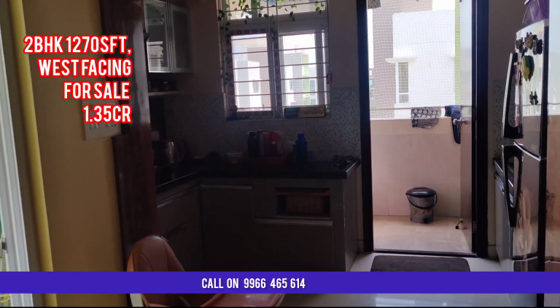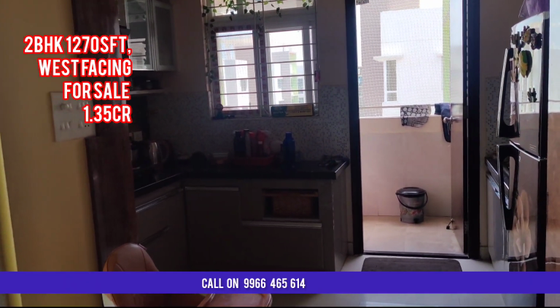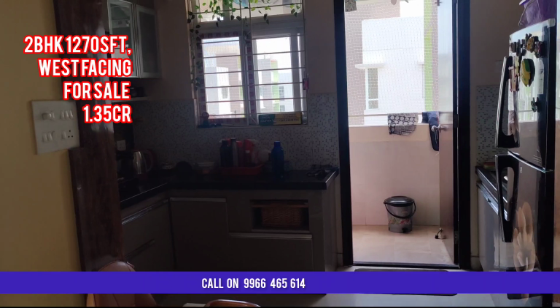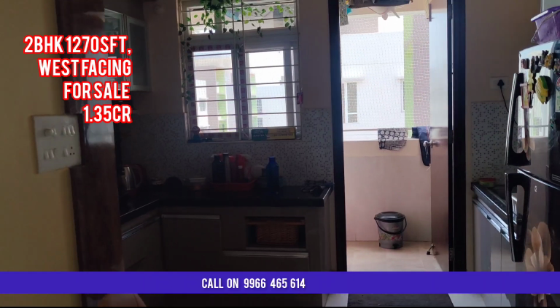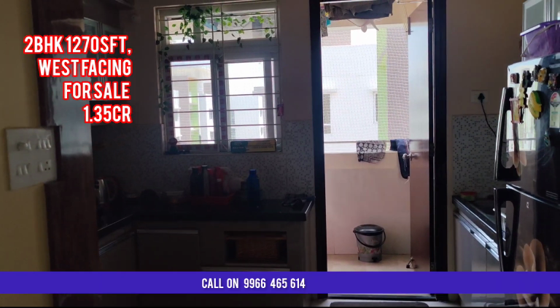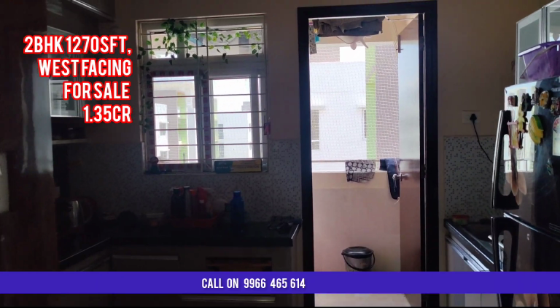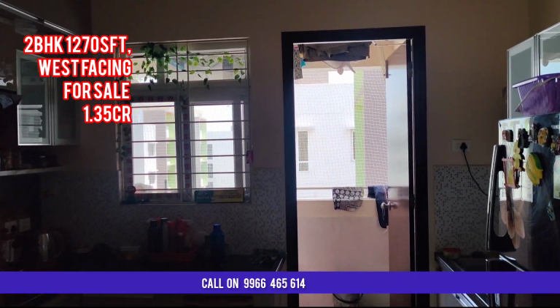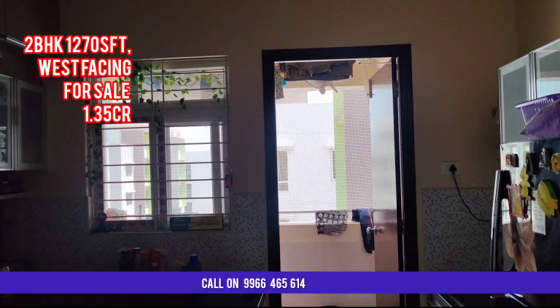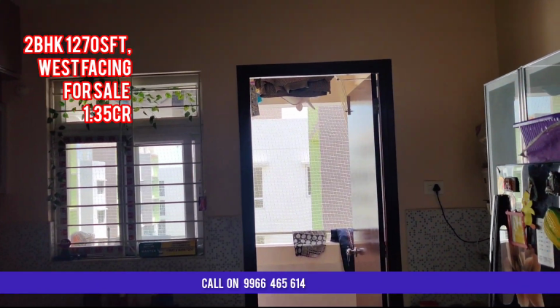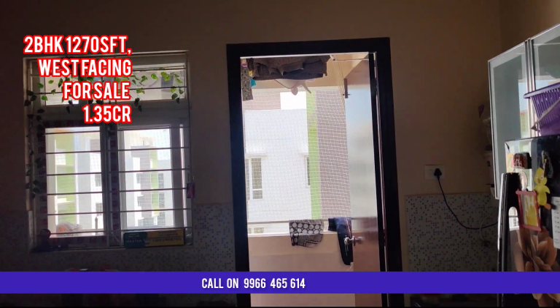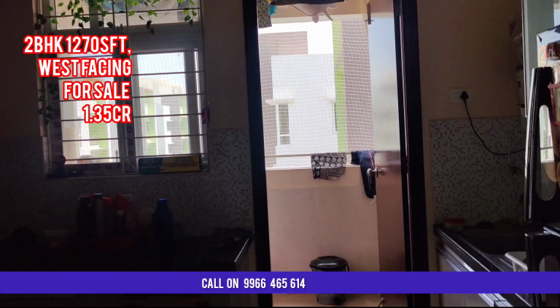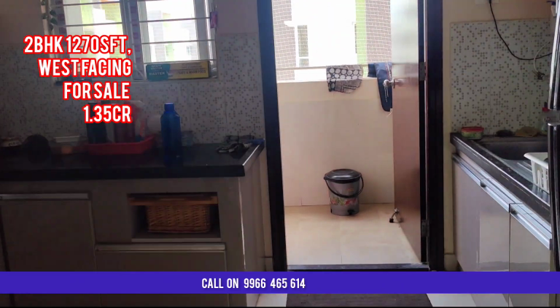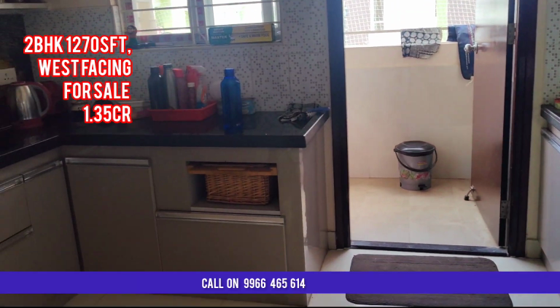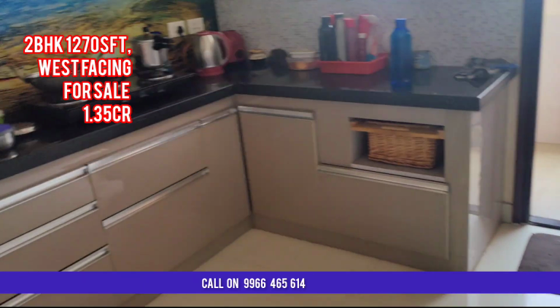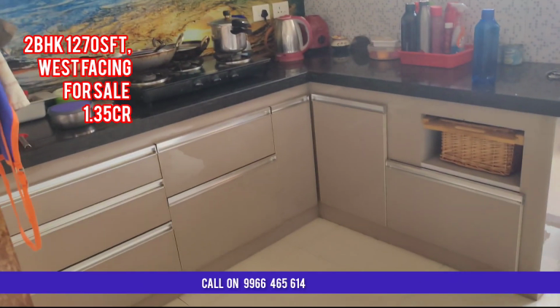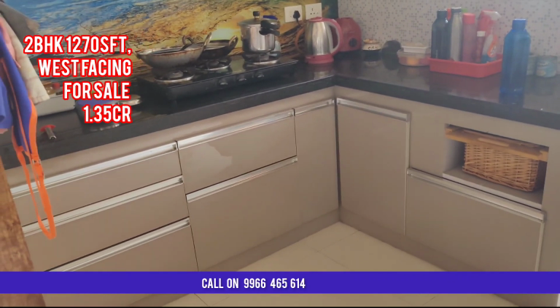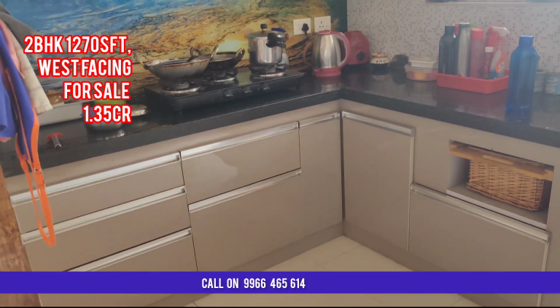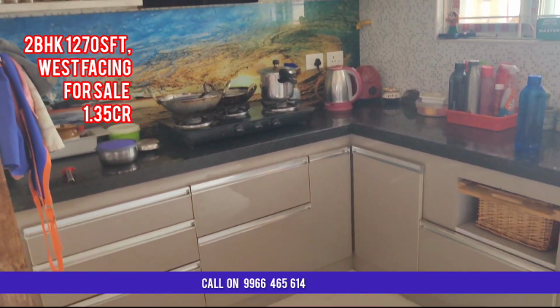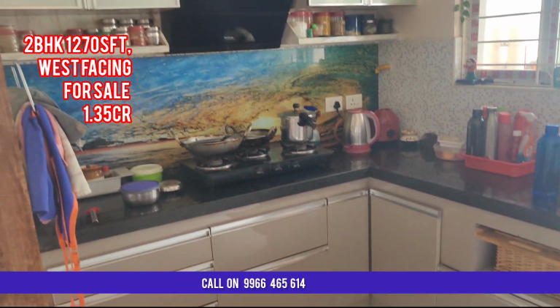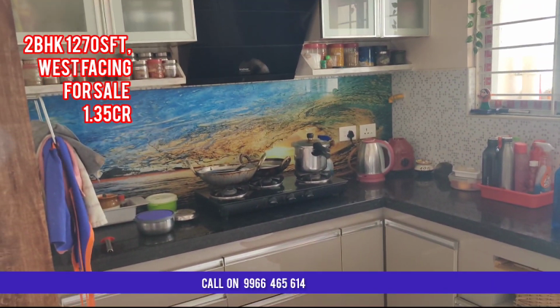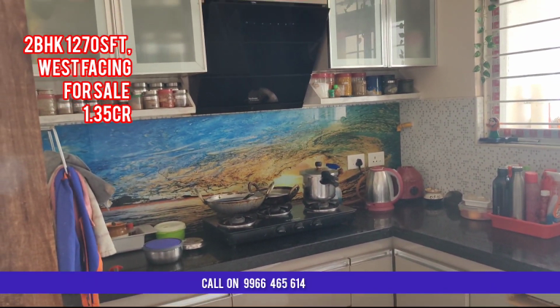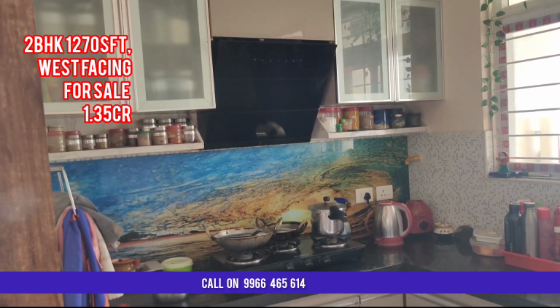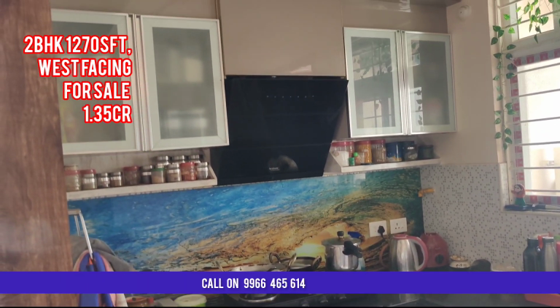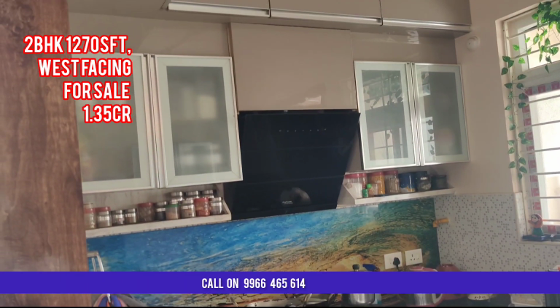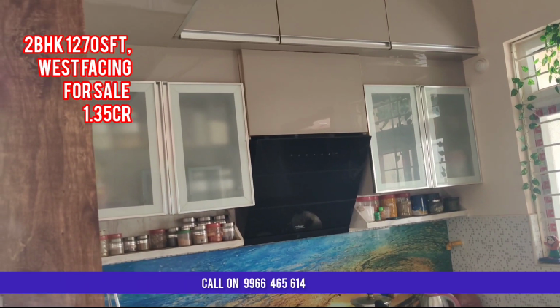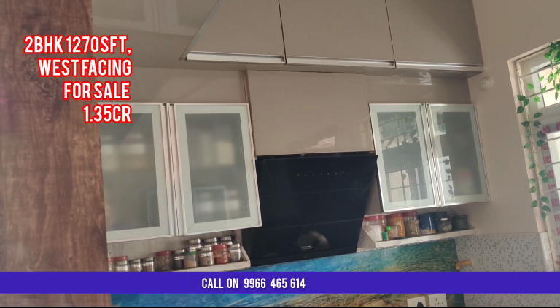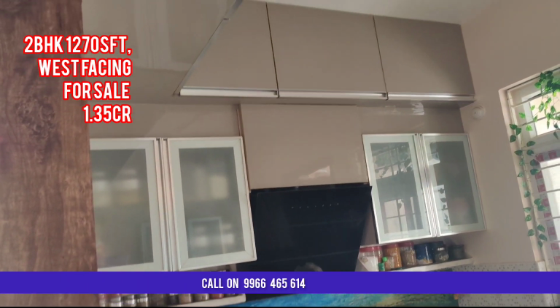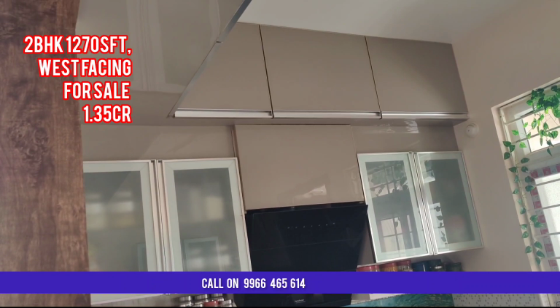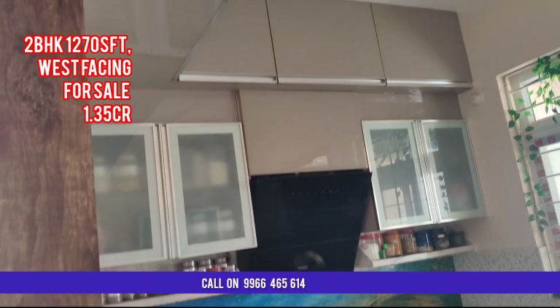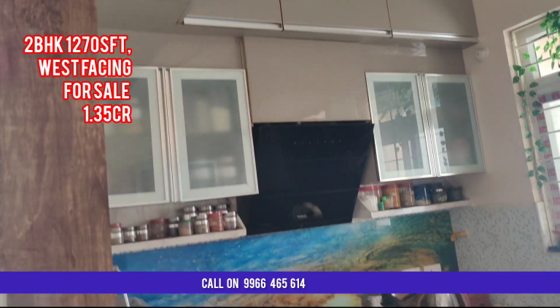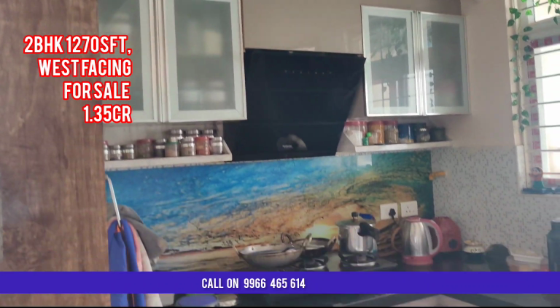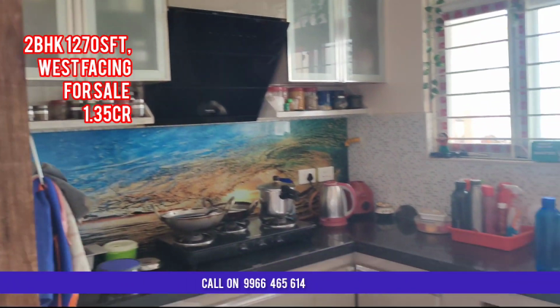It is west facing and it is an open kitchen. All wardrobes and kitchen modular kitchen doors are soft closing doors.